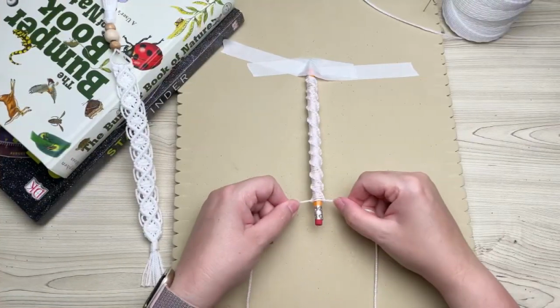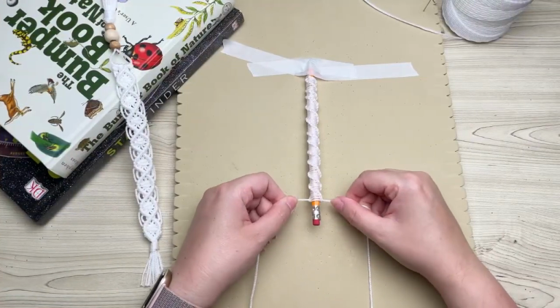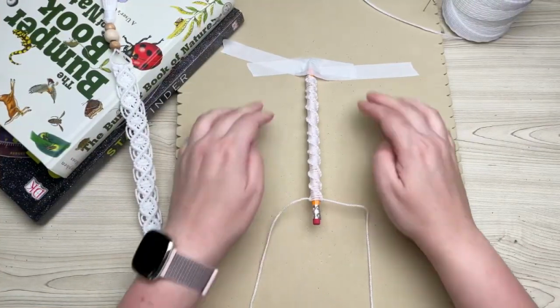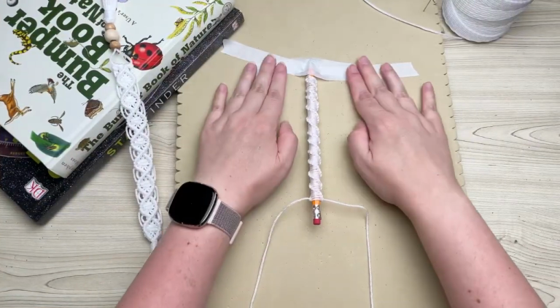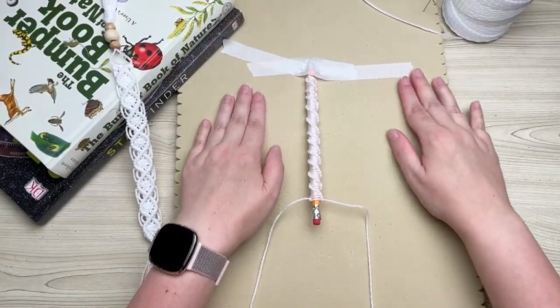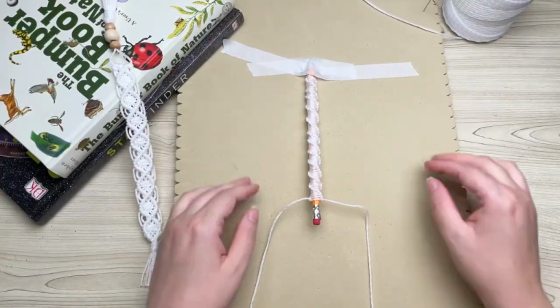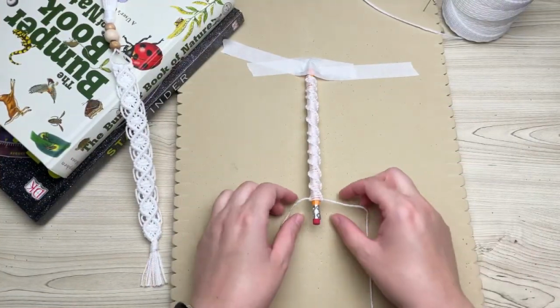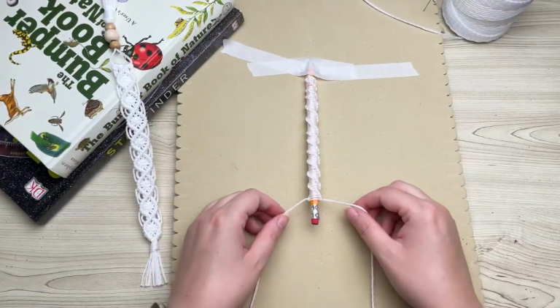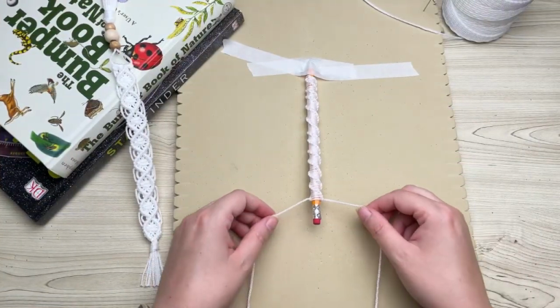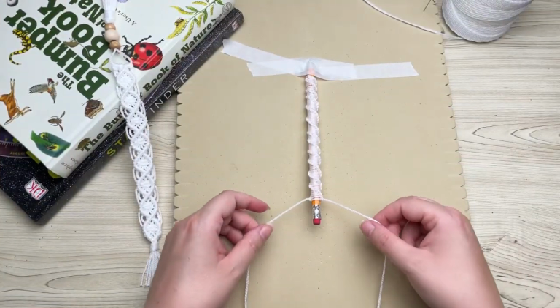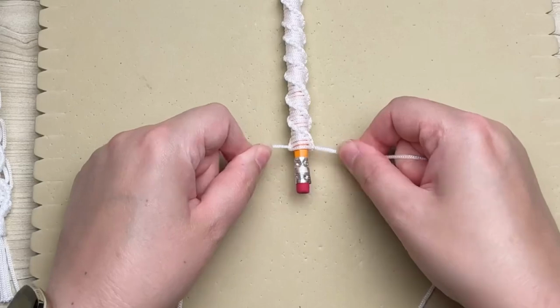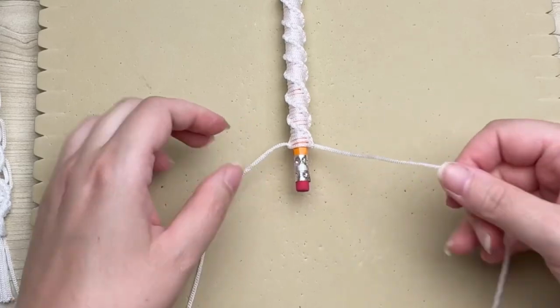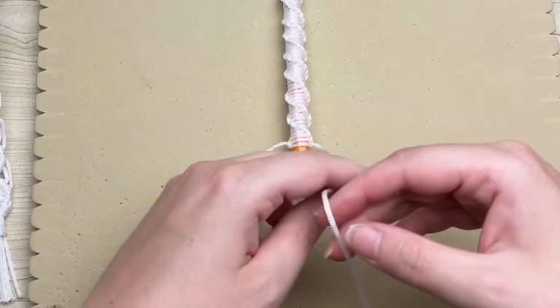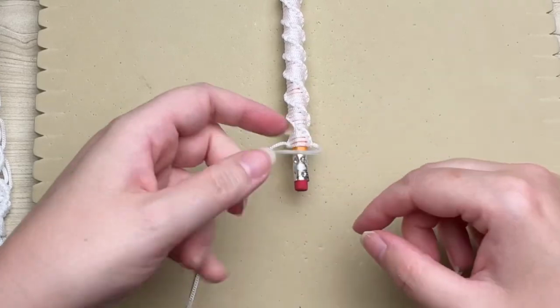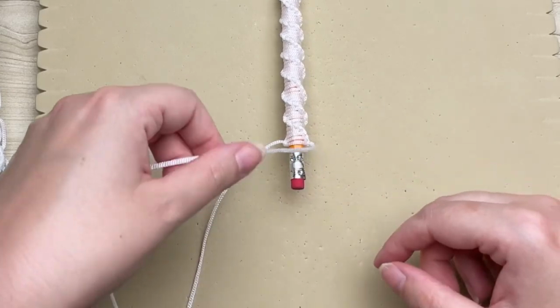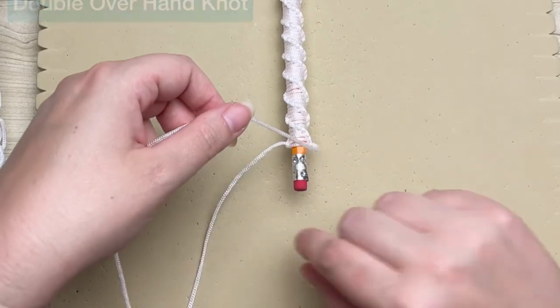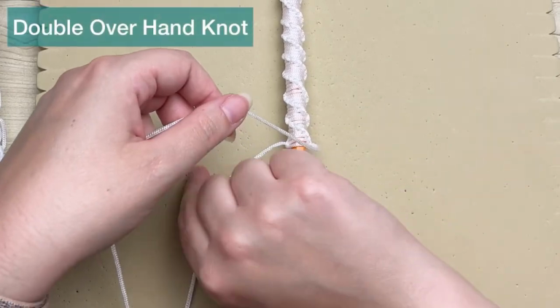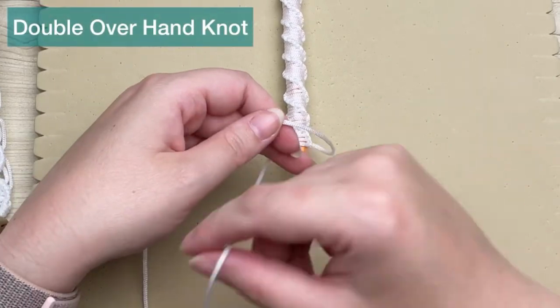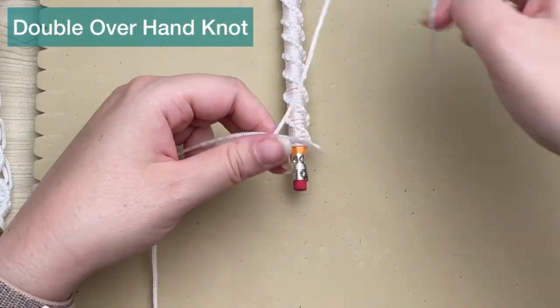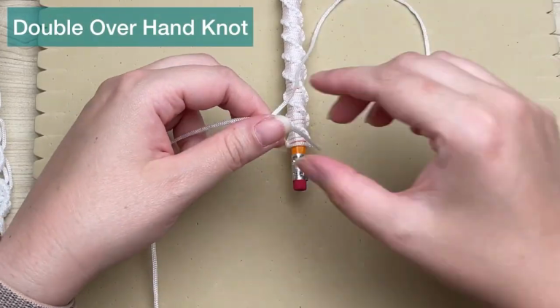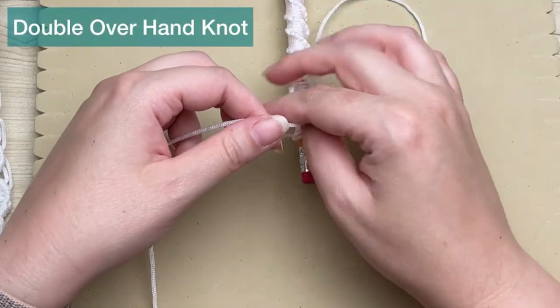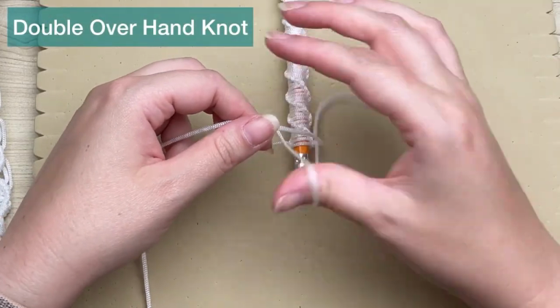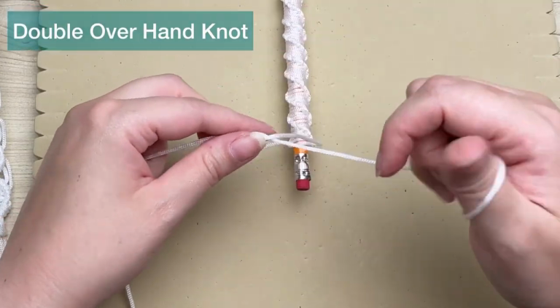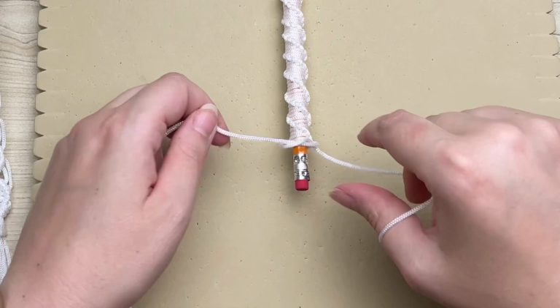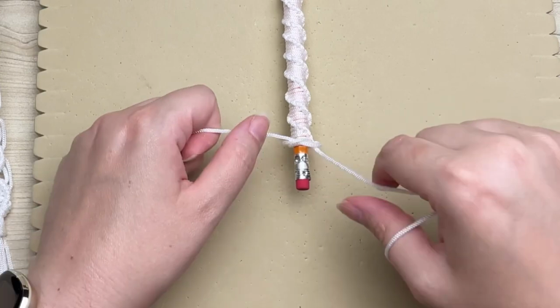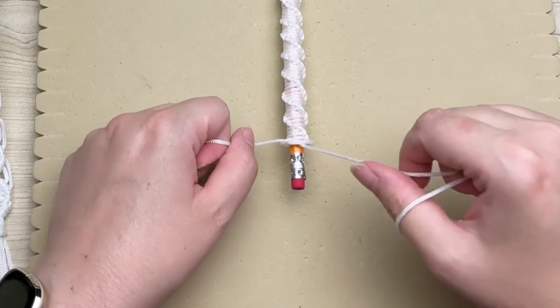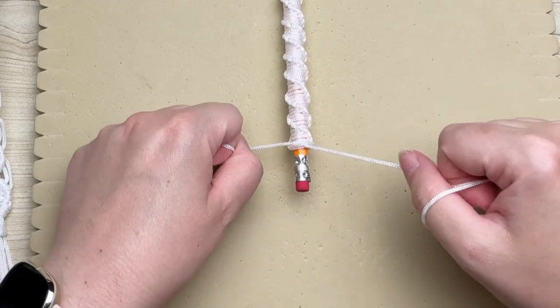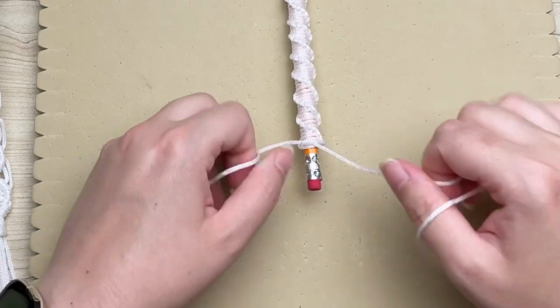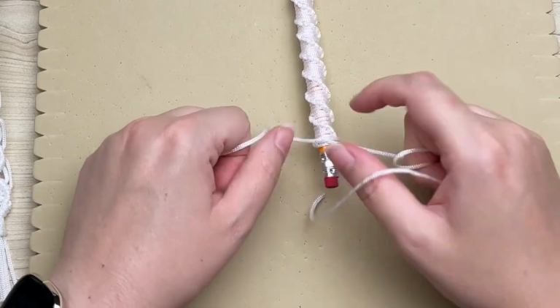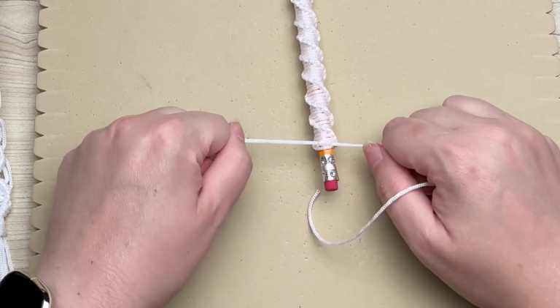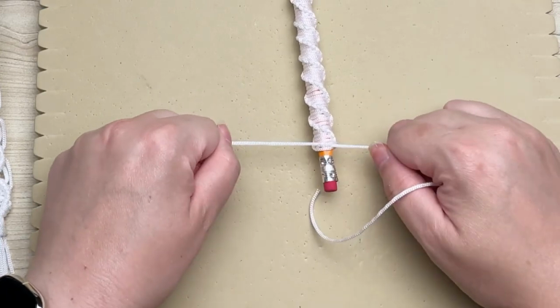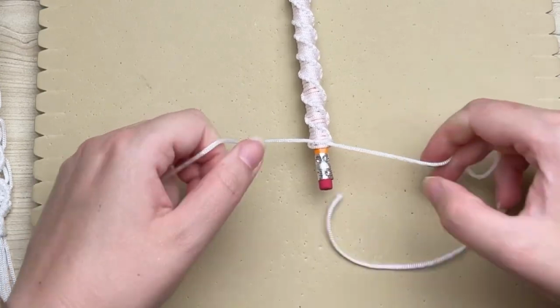Once you make it all the way down to the bottom of your eraser, we're going to finish off the ends by tying a double overhand knot. This will secure it so that nothing will slip out.